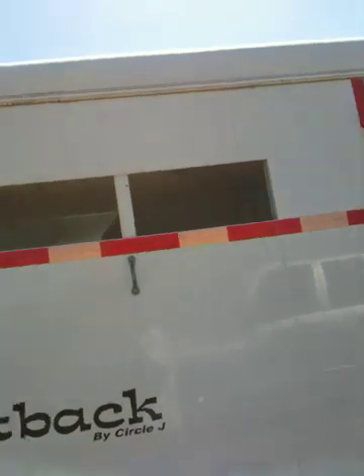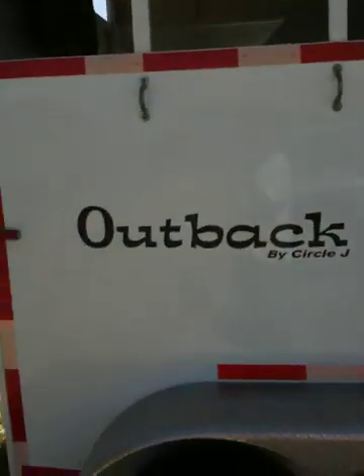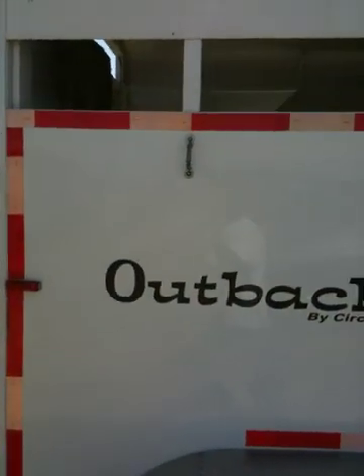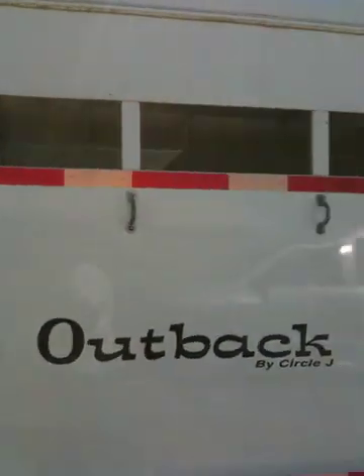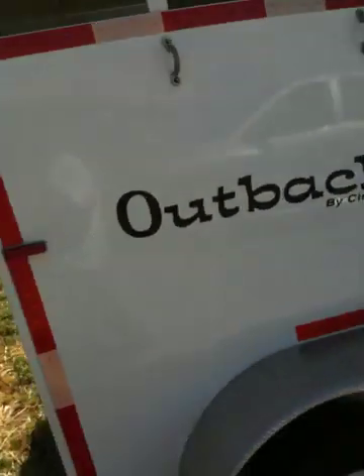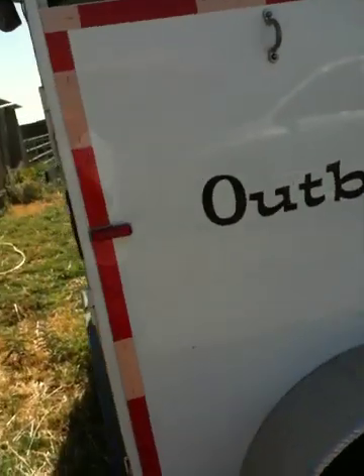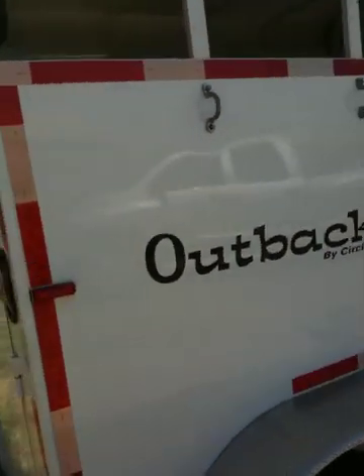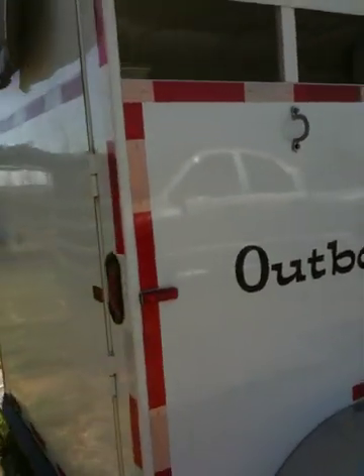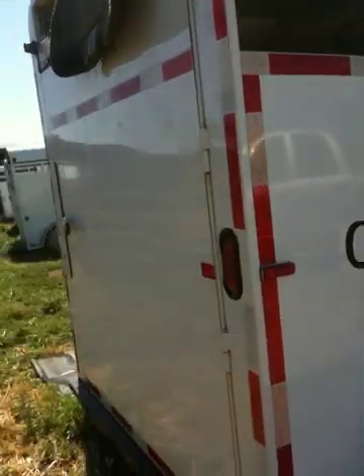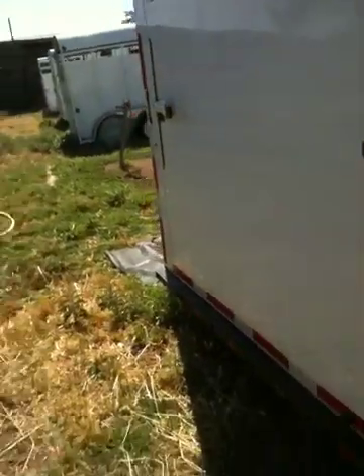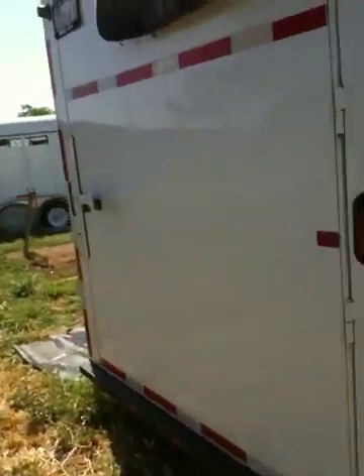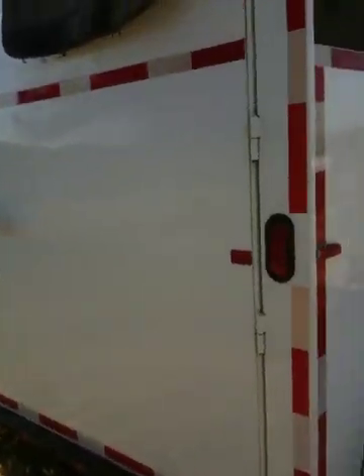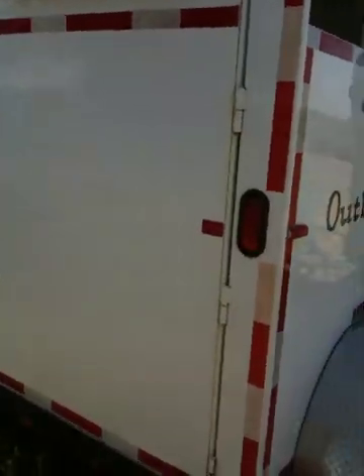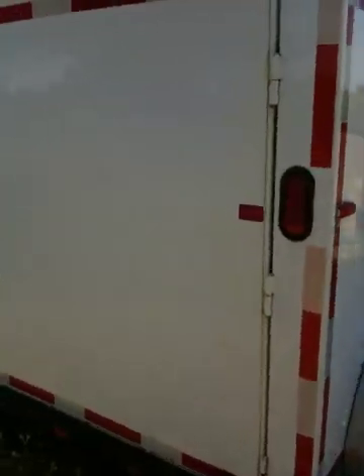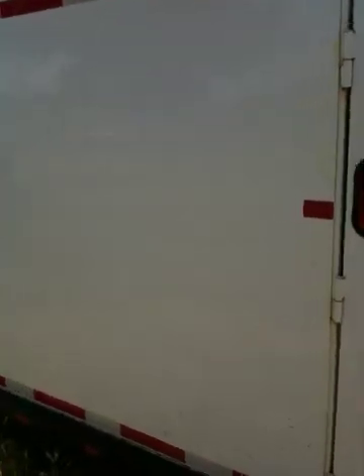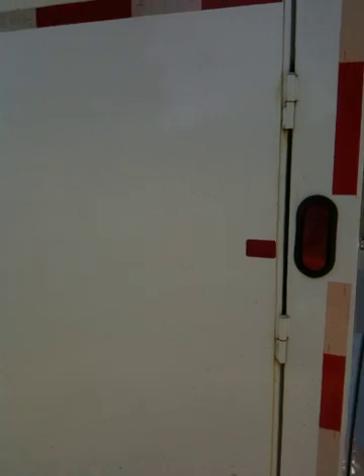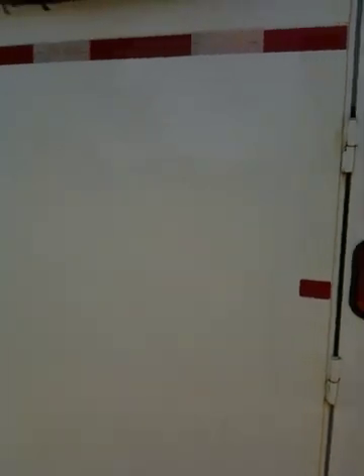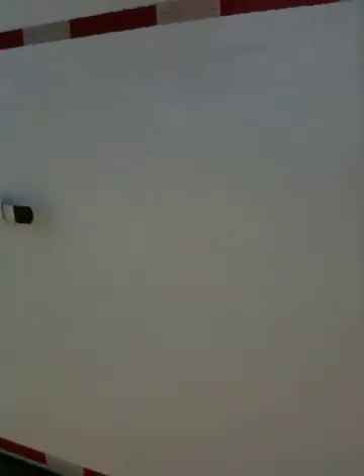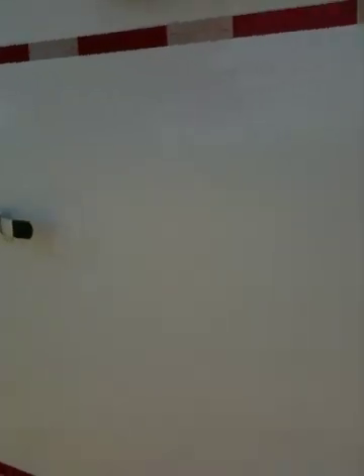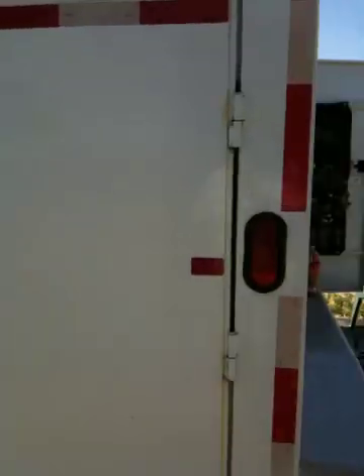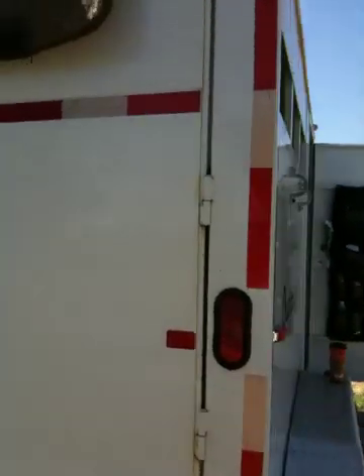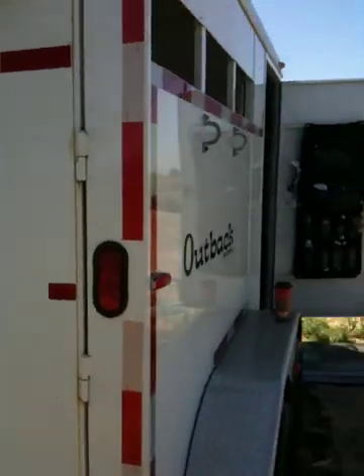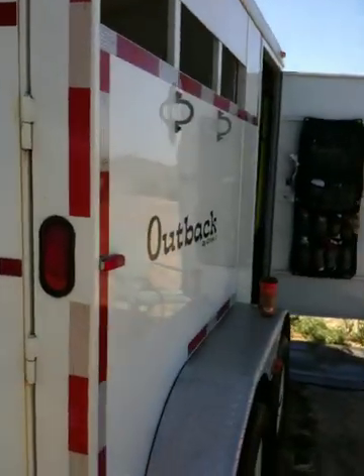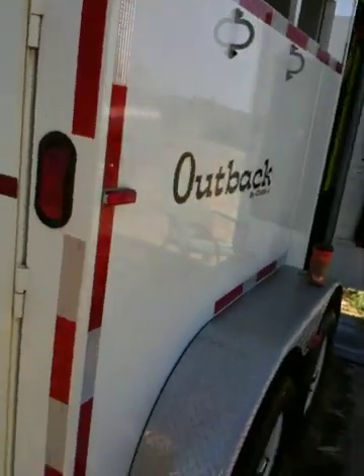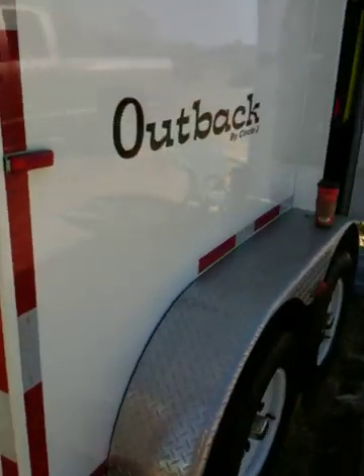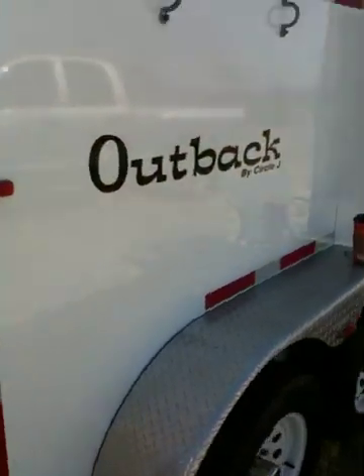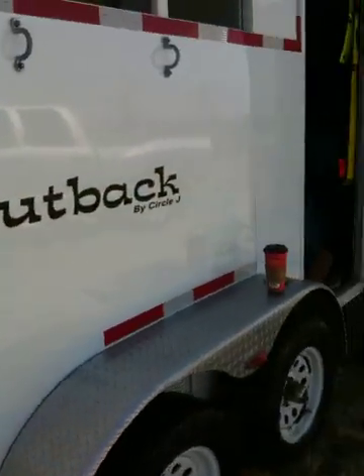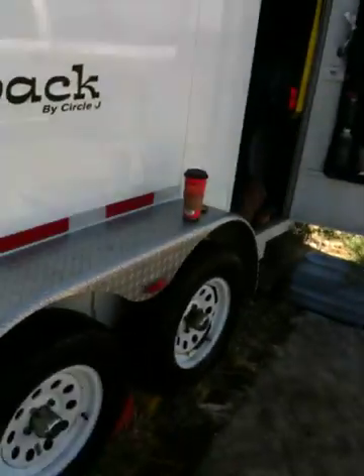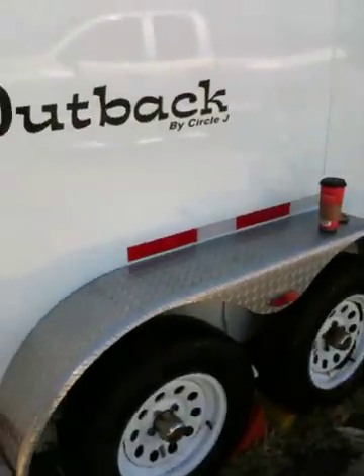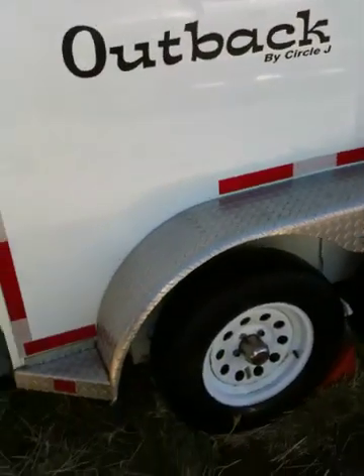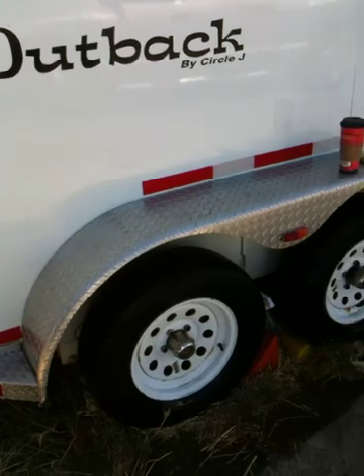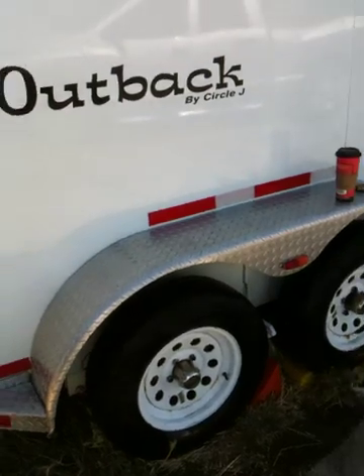We're going to talk about things to look for when you're buying a horse trailer. There are a million horse trailers out there — a lot of cheap ones and some good ones.